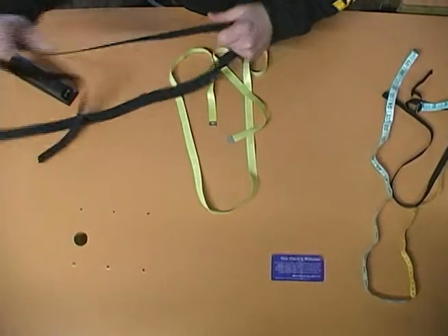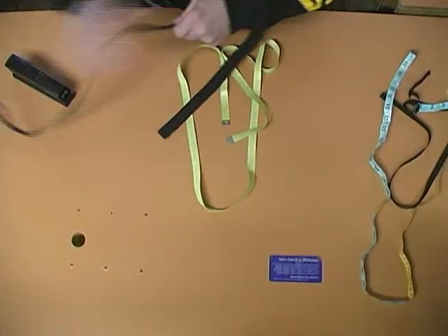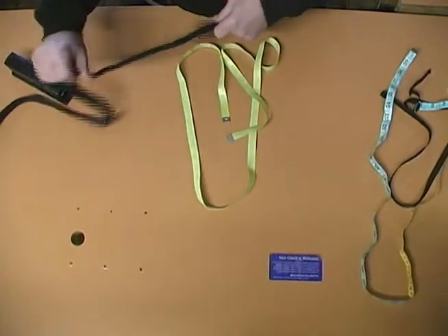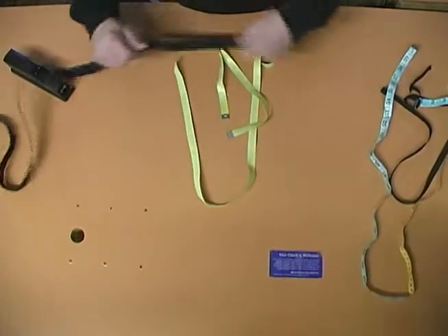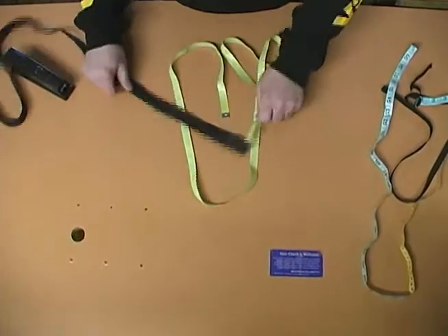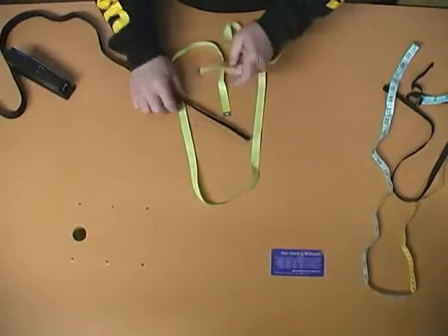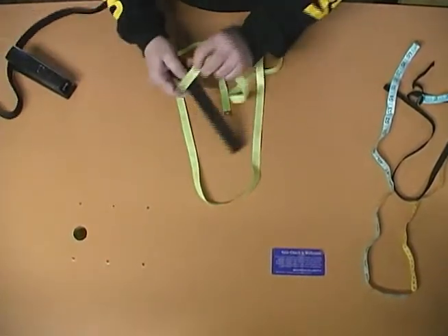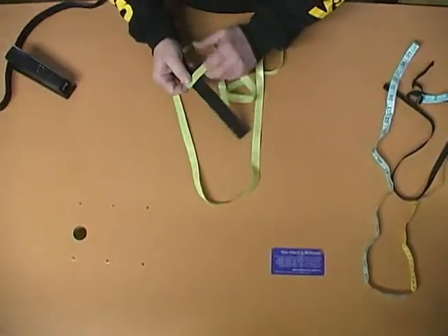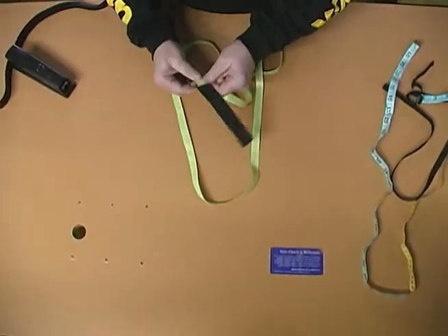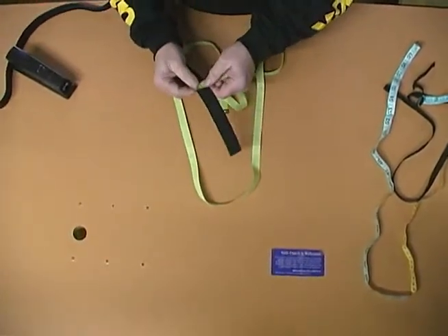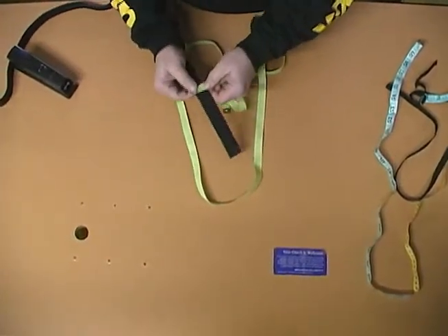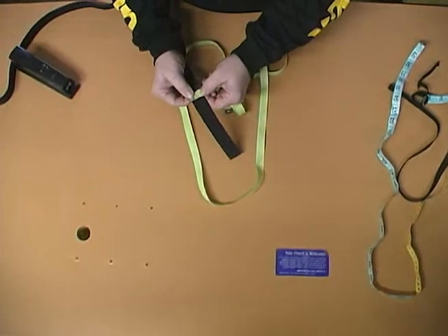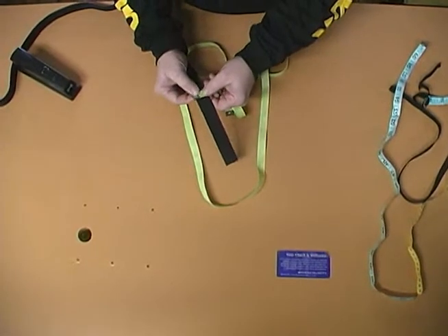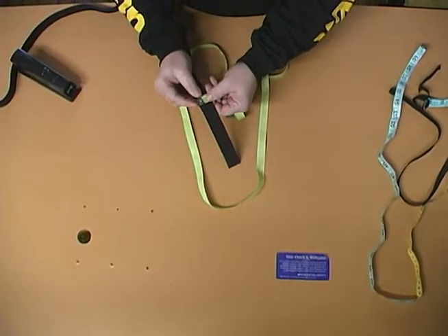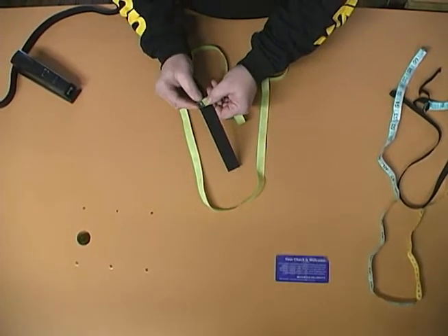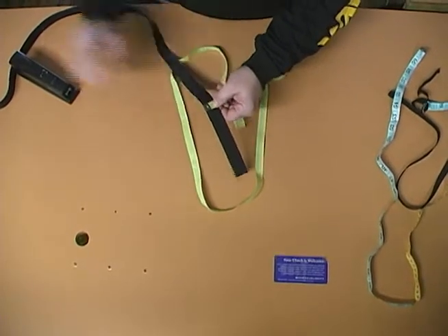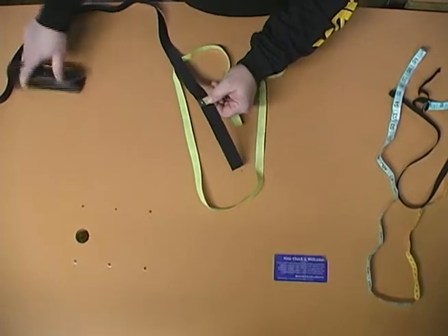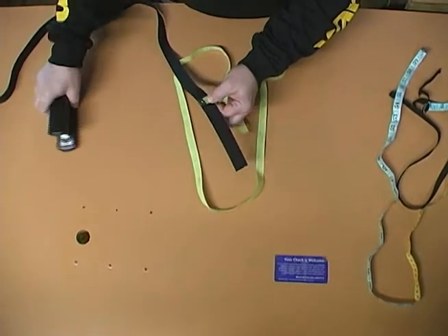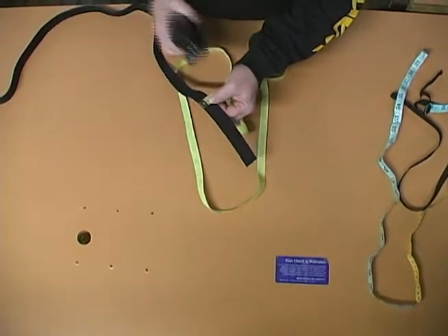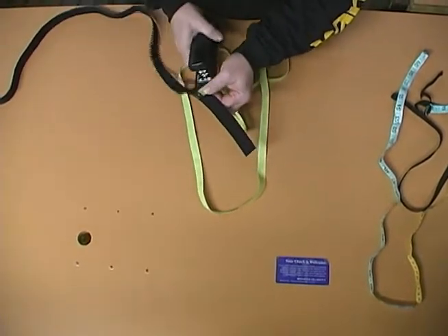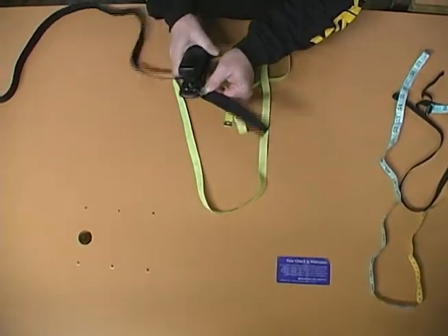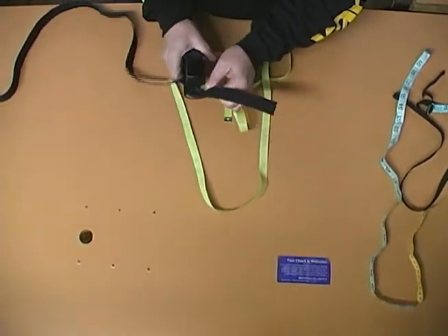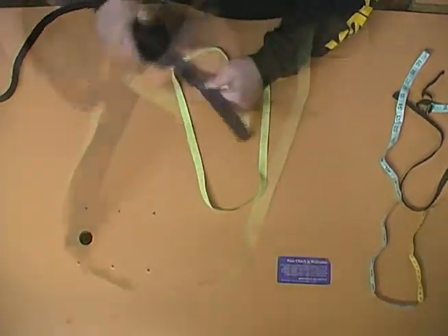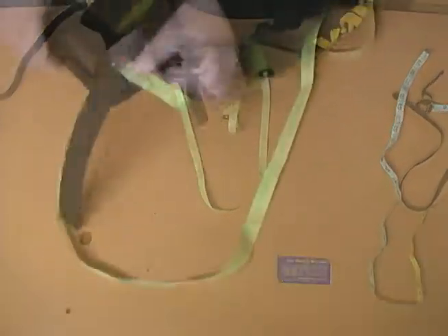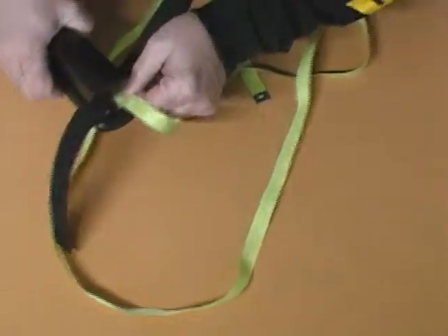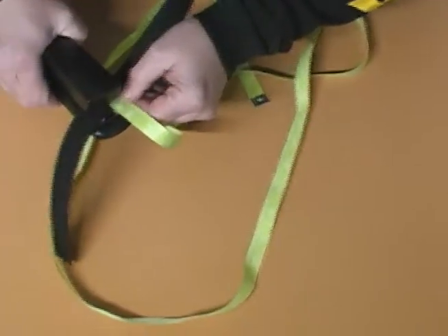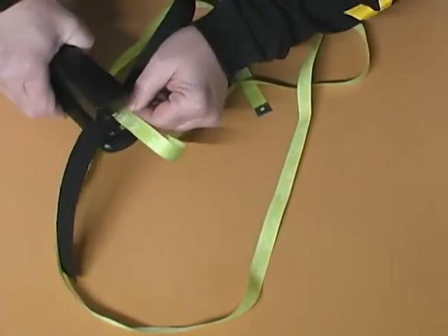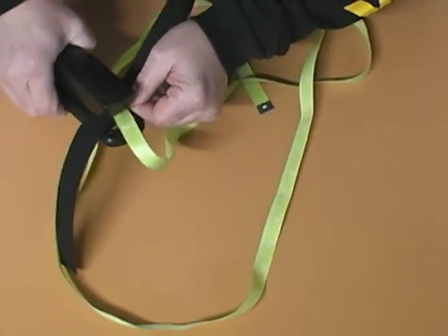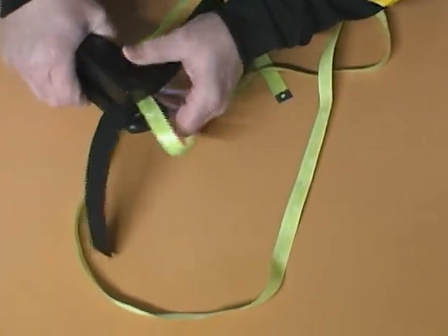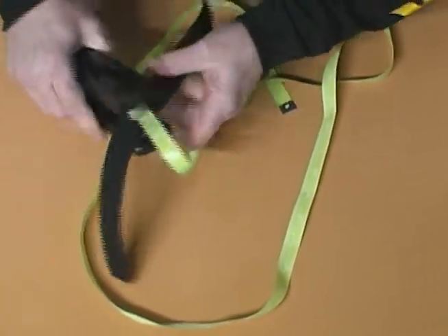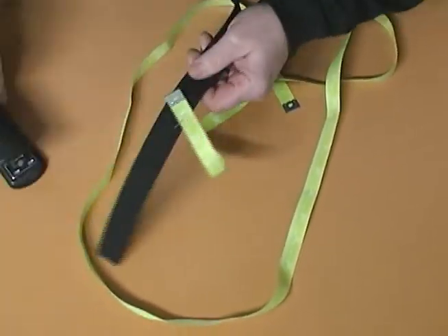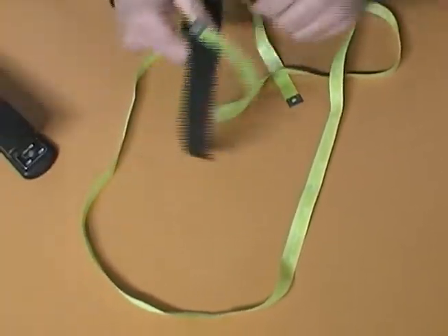All you do is take the elastic tape and the measuring device, make sure it's level at the top, and then you just staple it together.